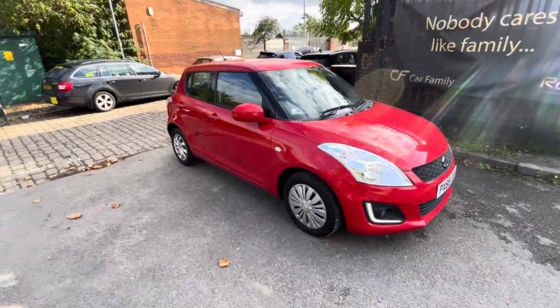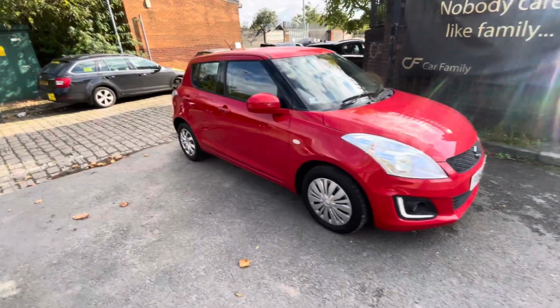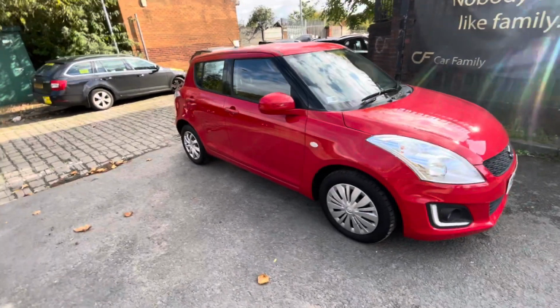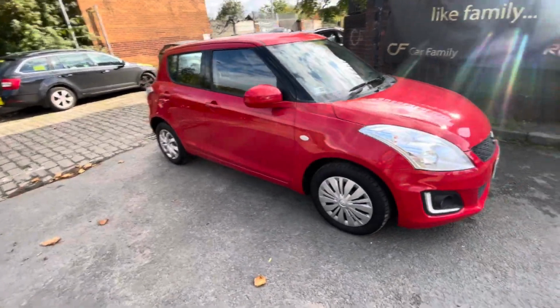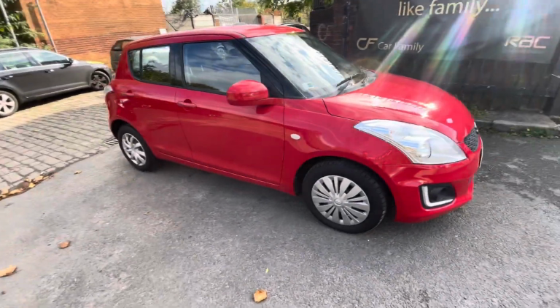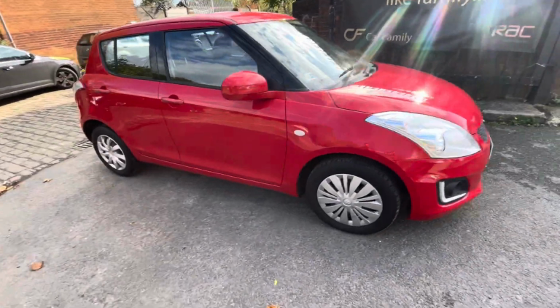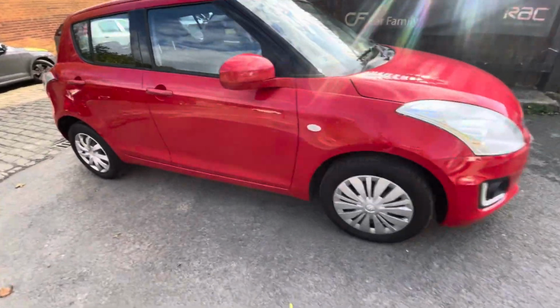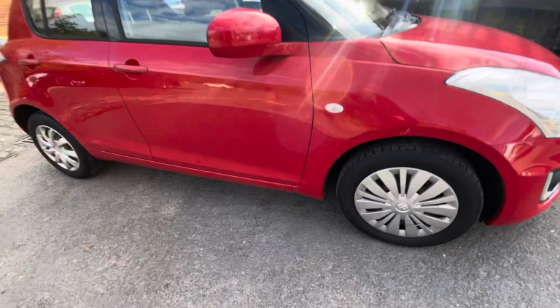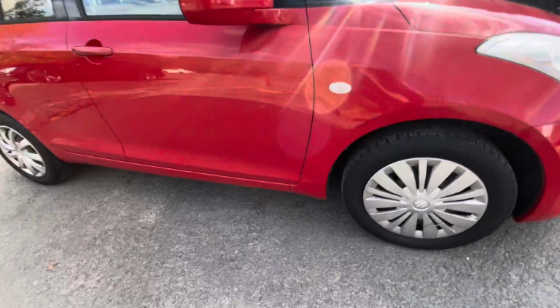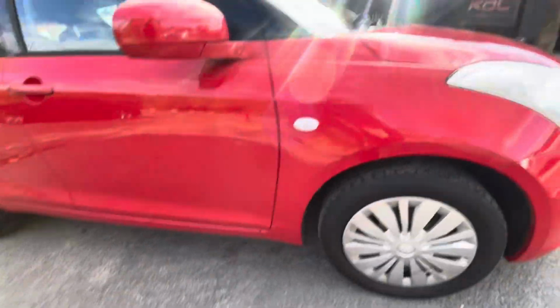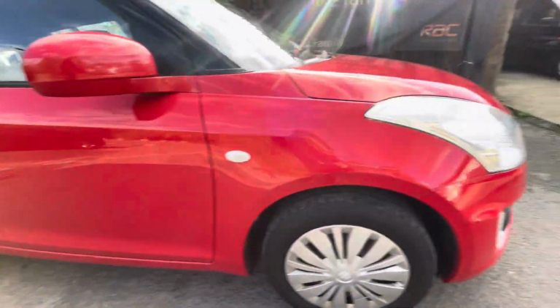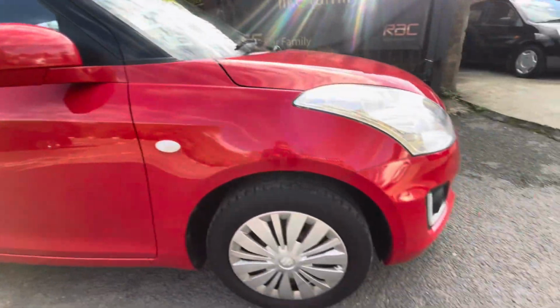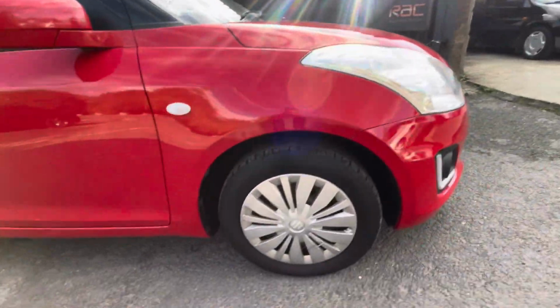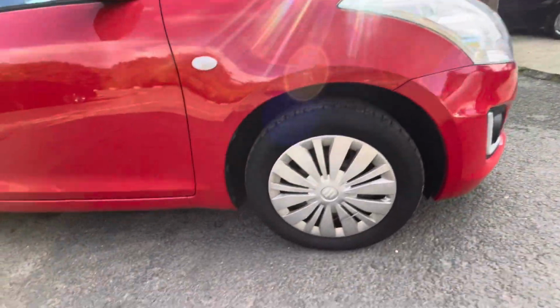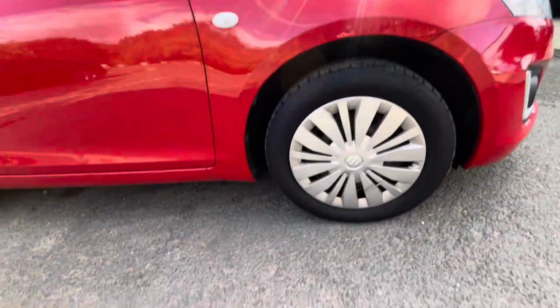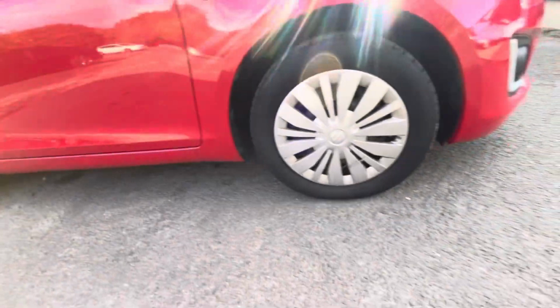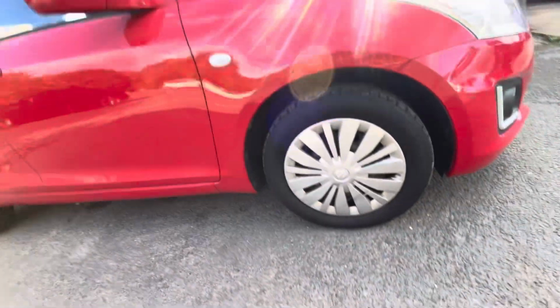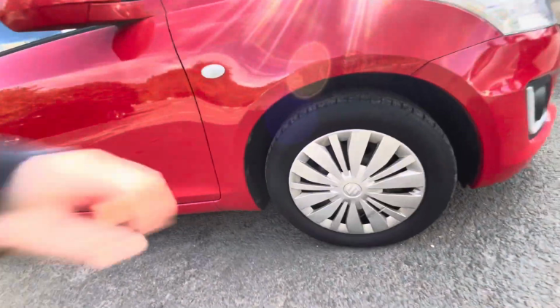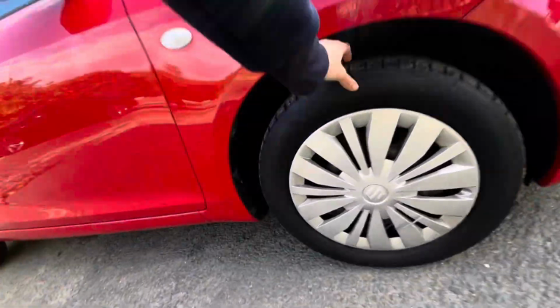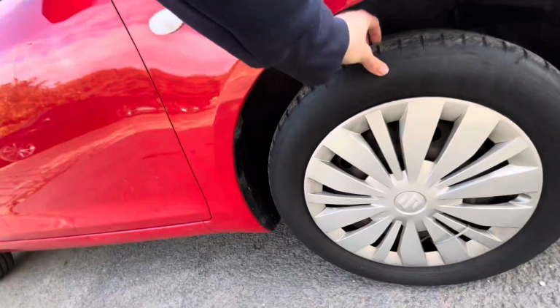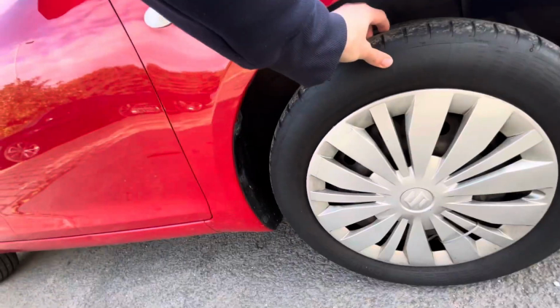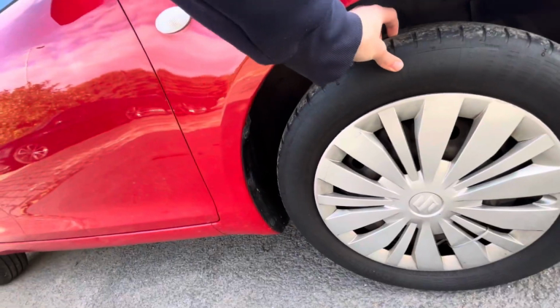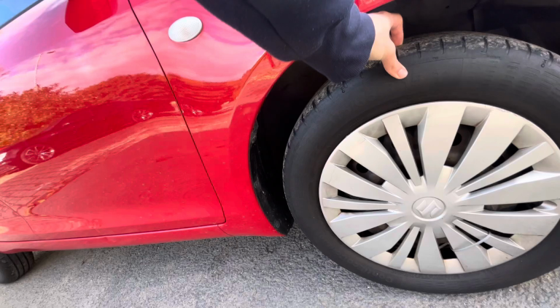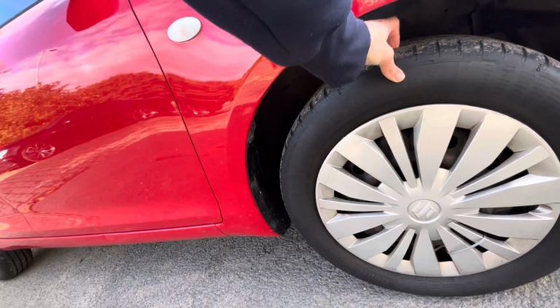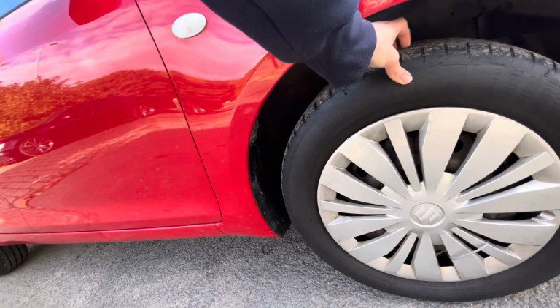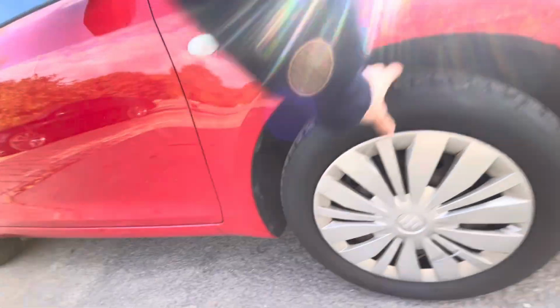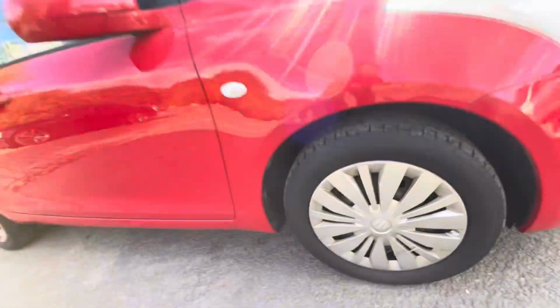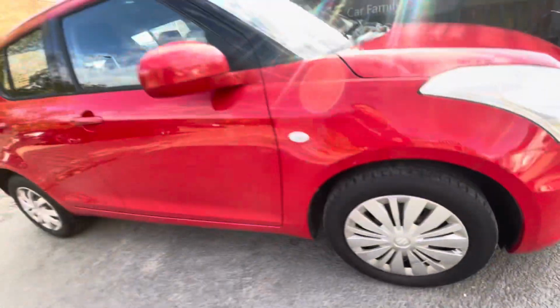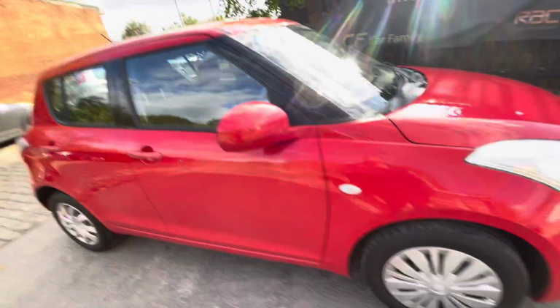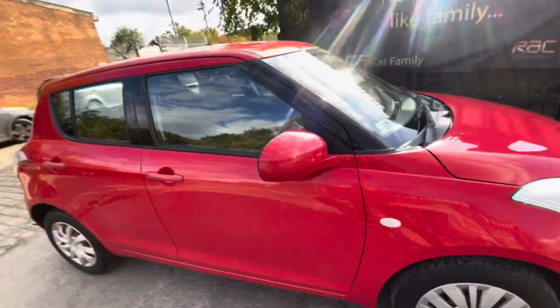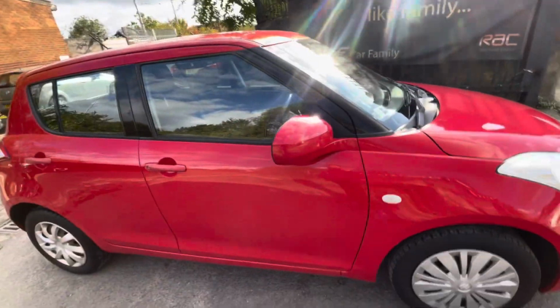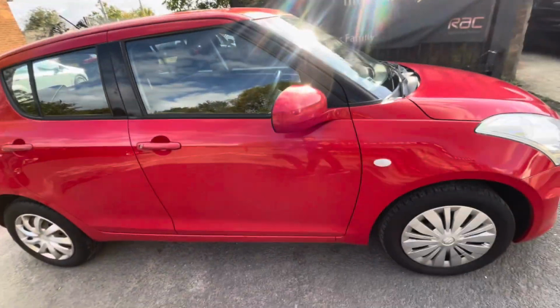I'm just going to start with the driver side front wing, which is in nice condition as you can see. The trim's in nice condition there, and you've got about 3 to 4 mils worth of tread. Wing mirrors are in nice condition as well.